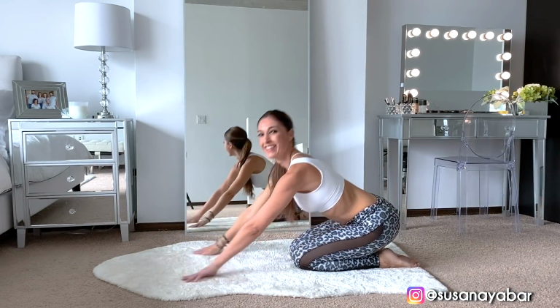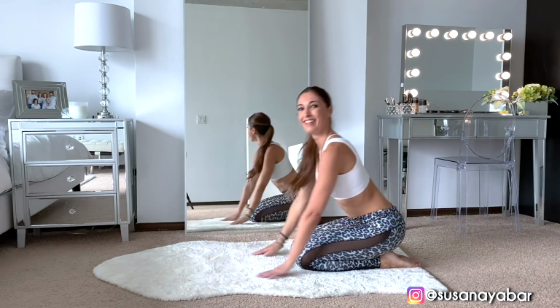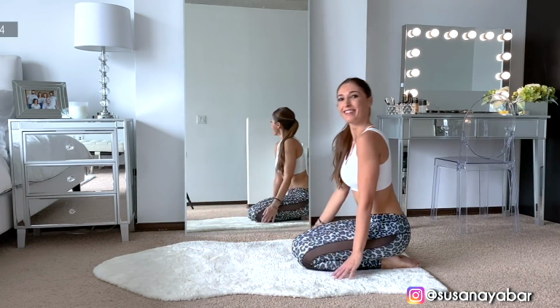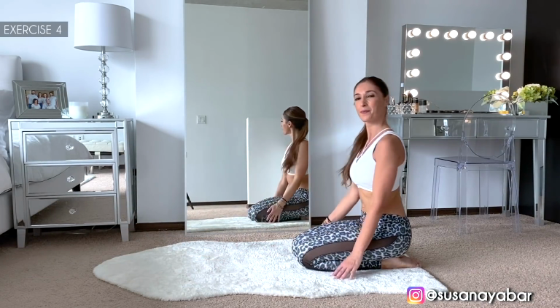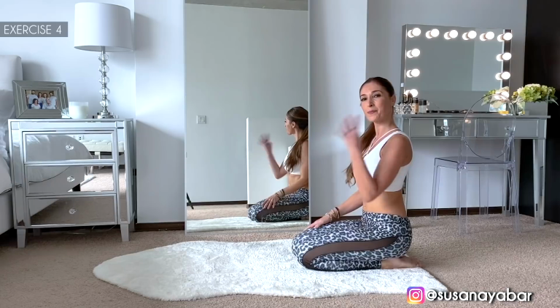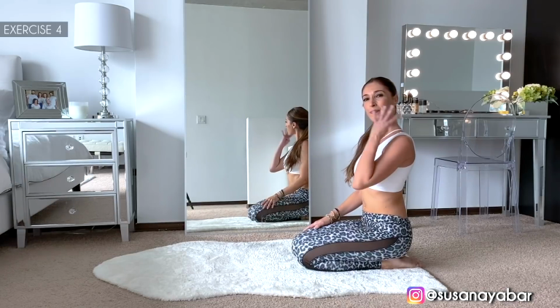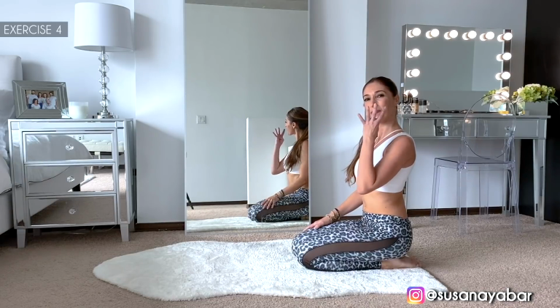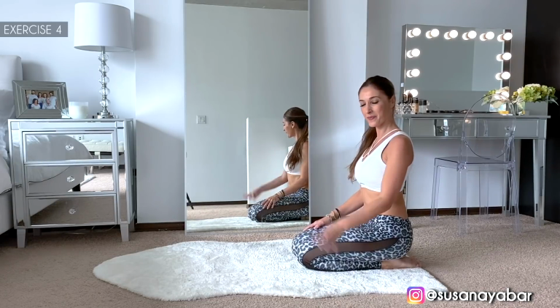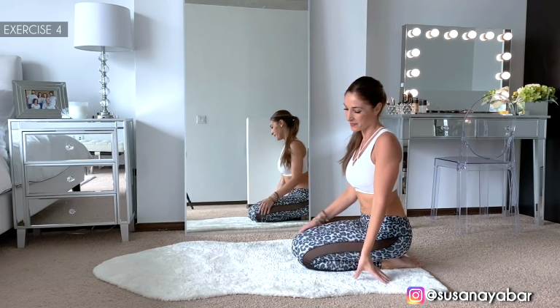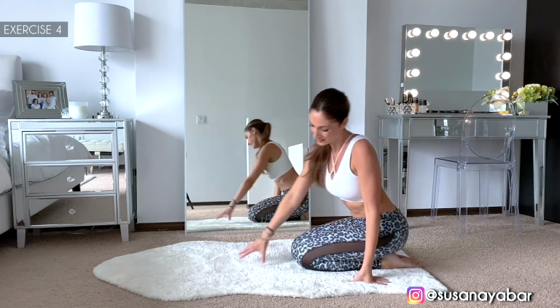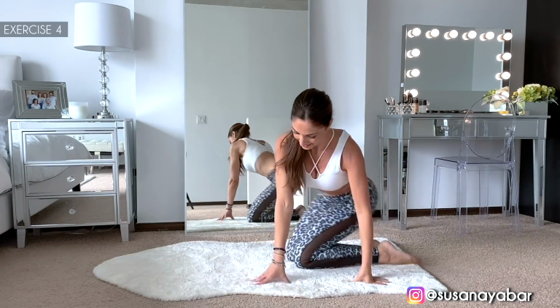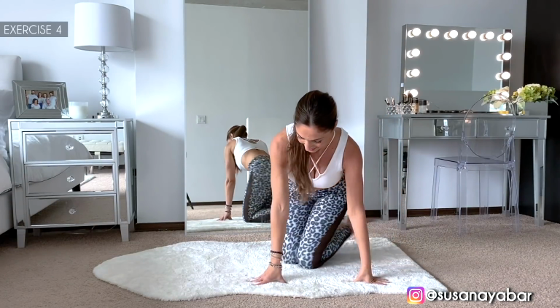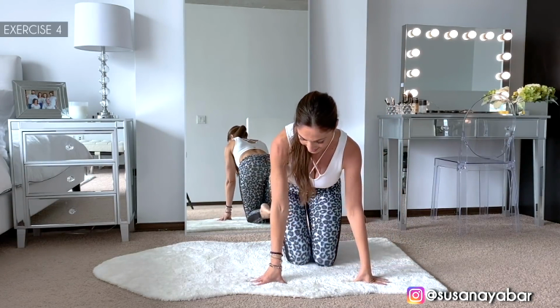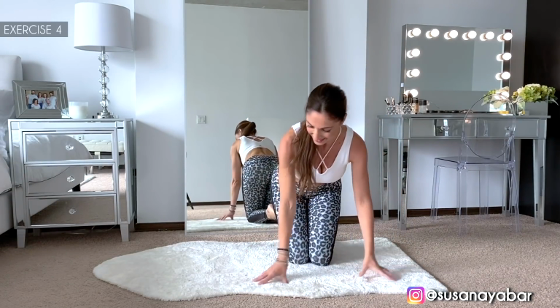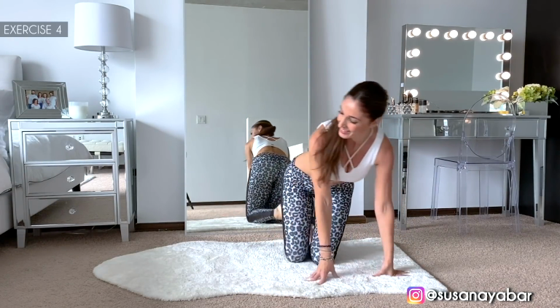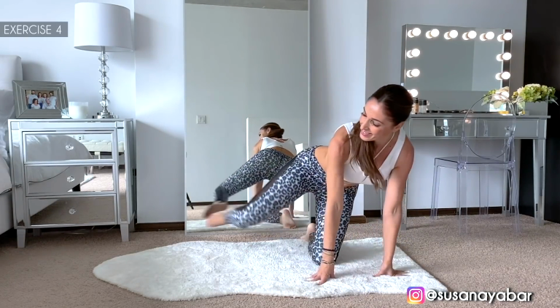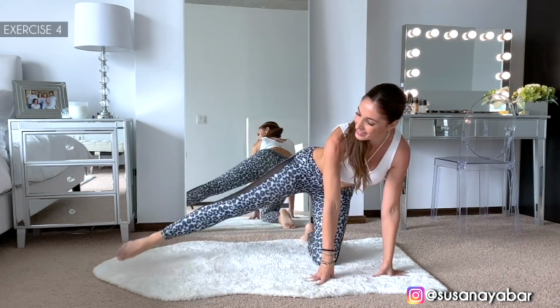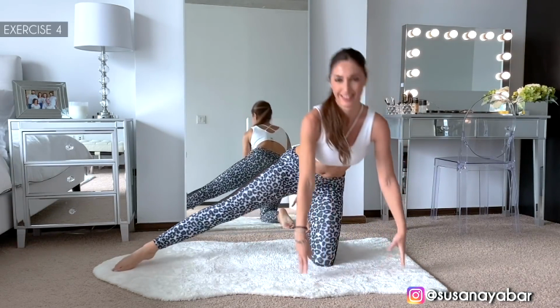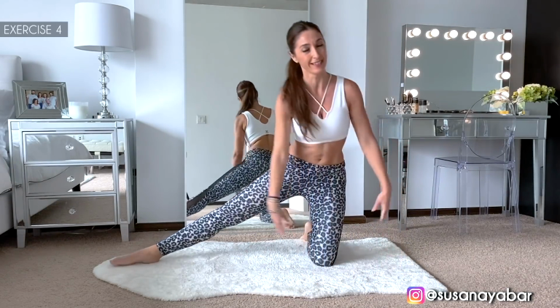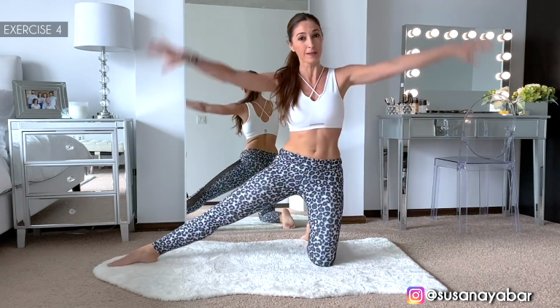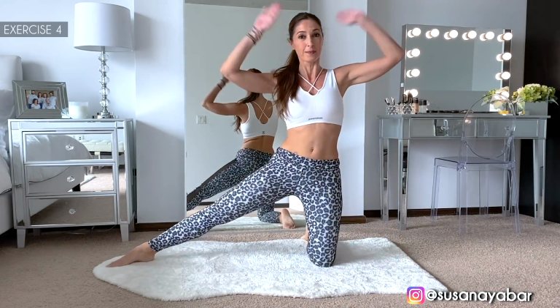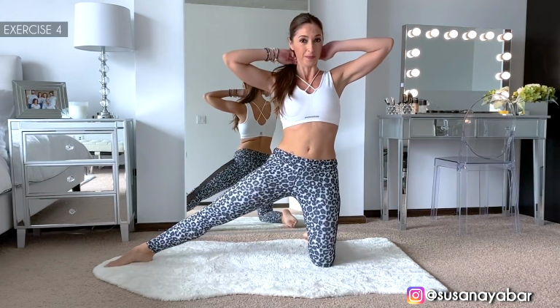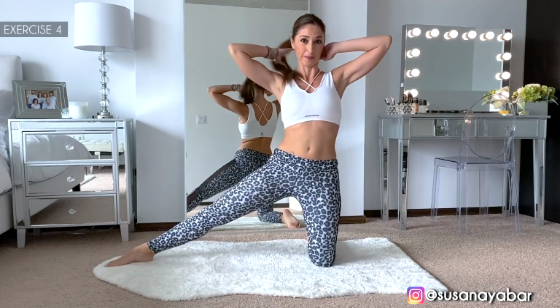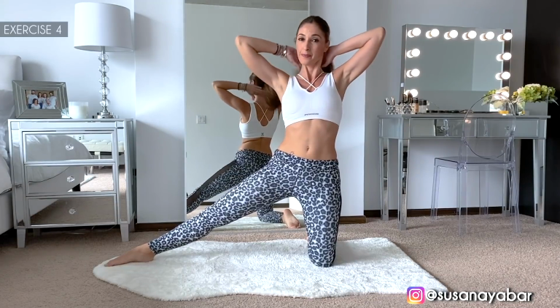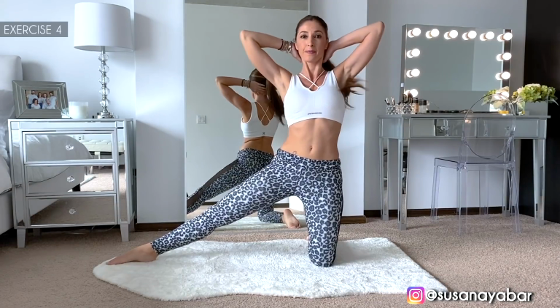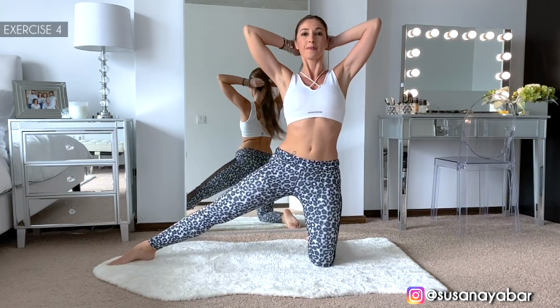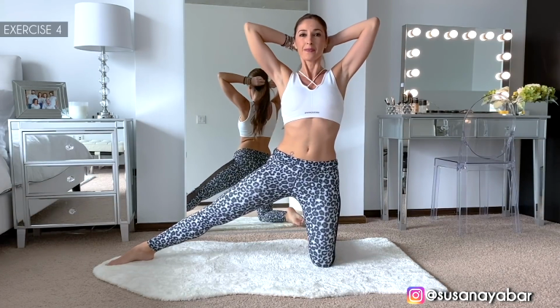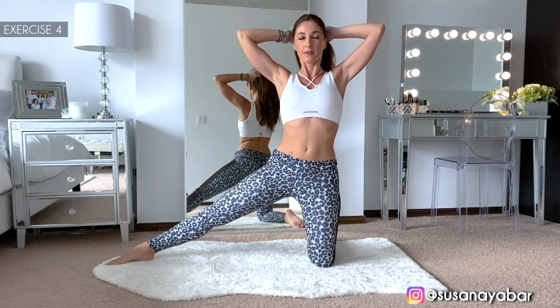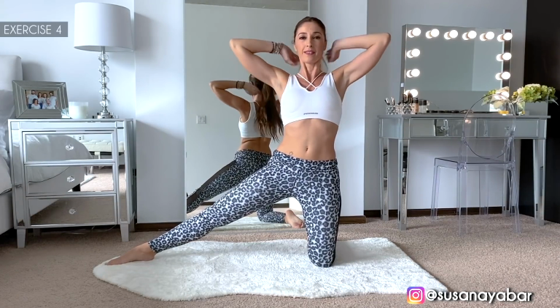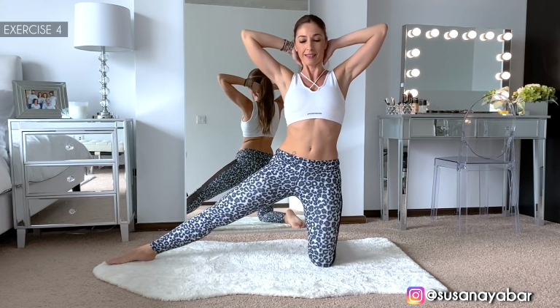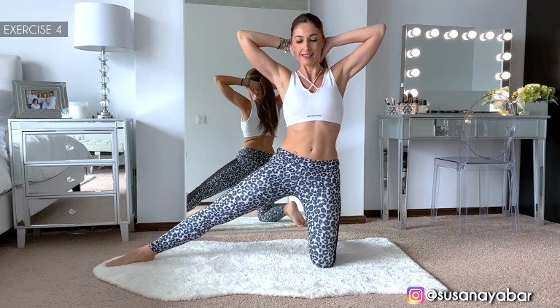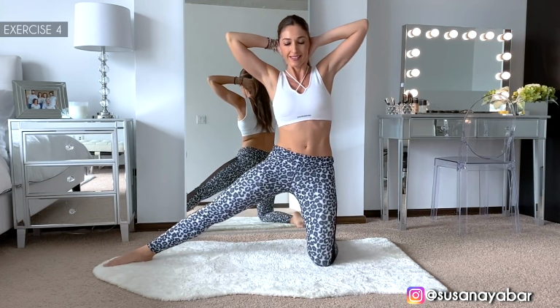4th exercise — stretch one leg, hands at neck height, and contract your waist sideways.